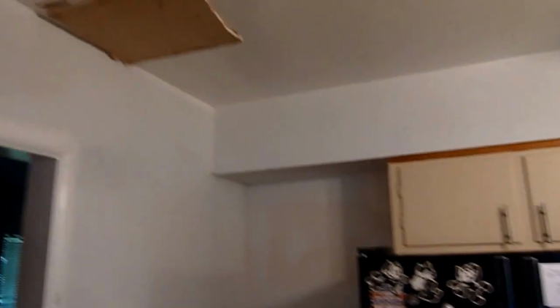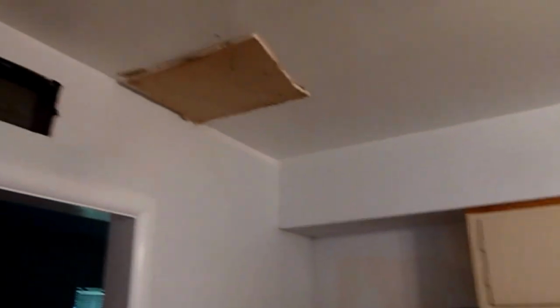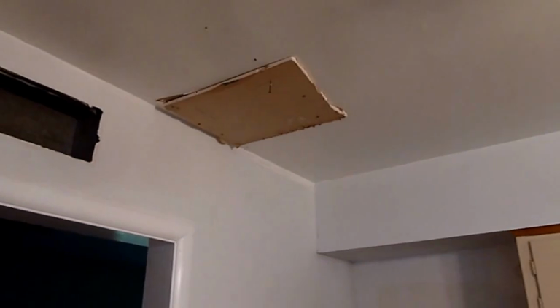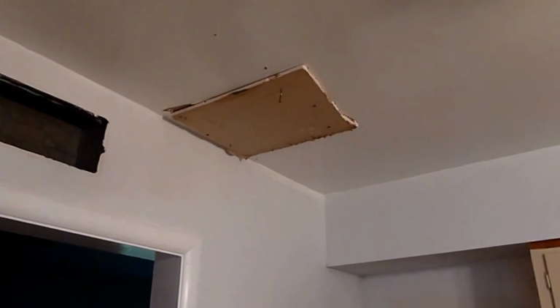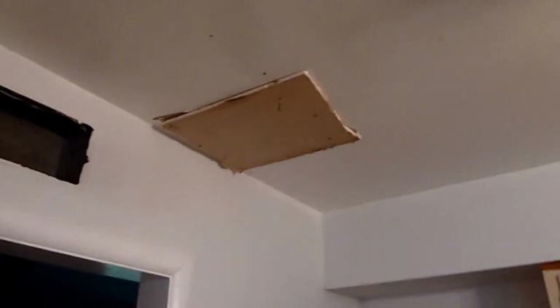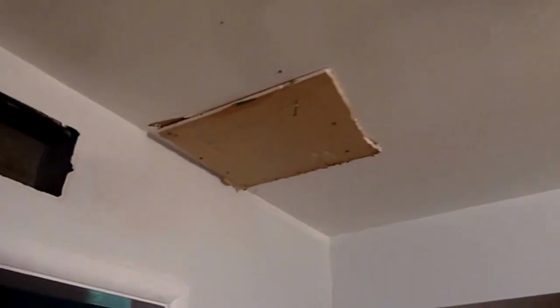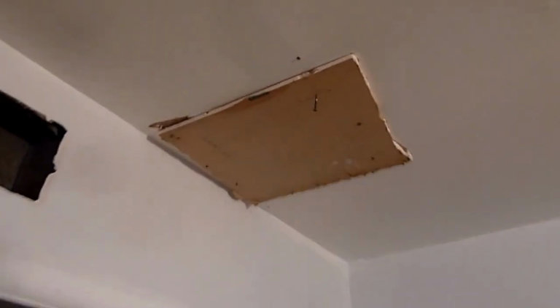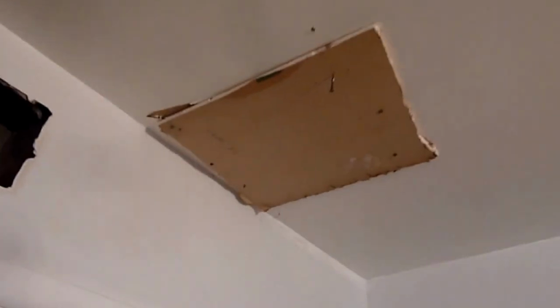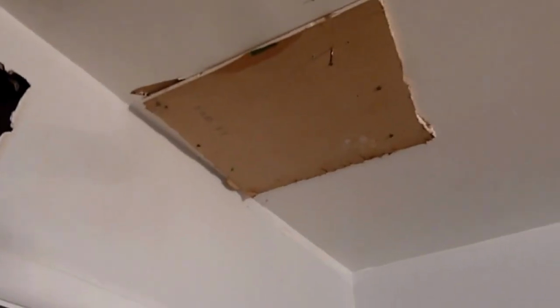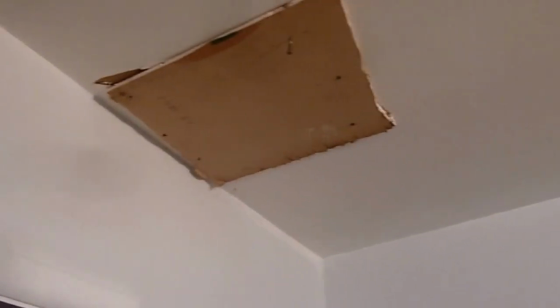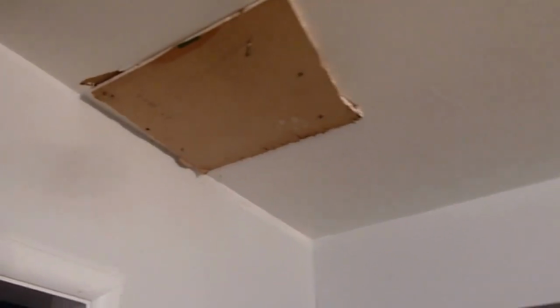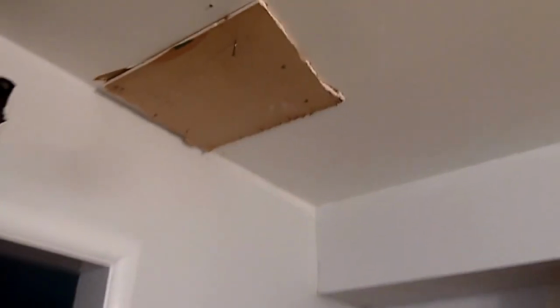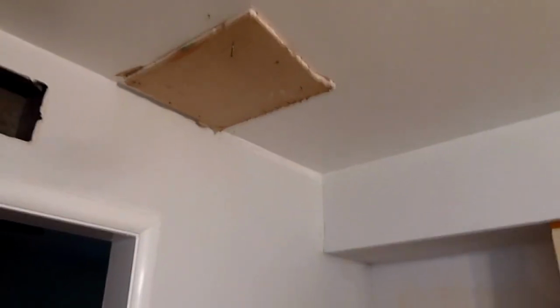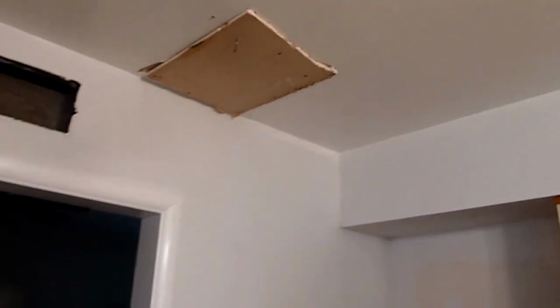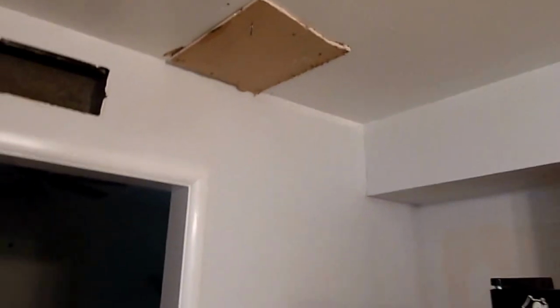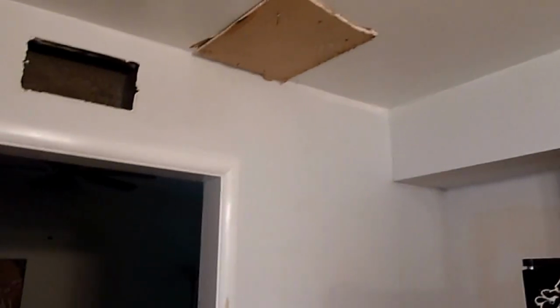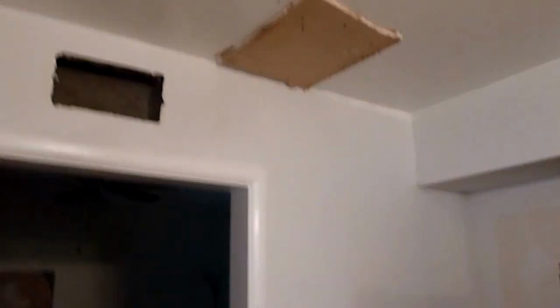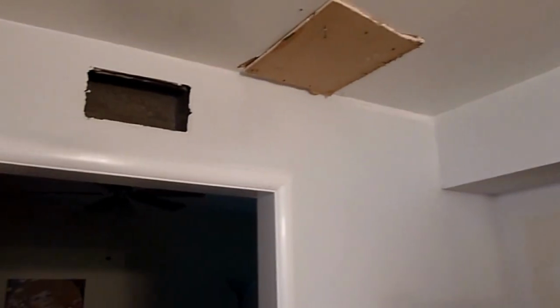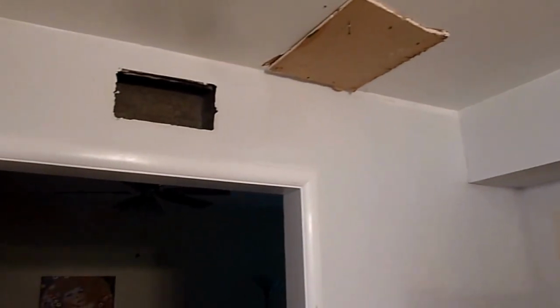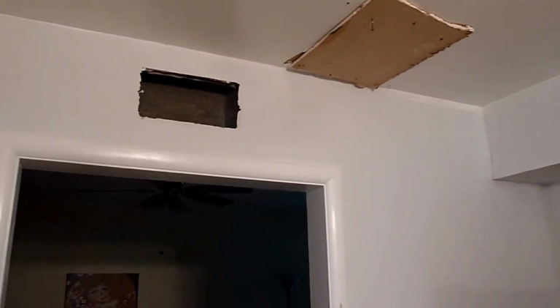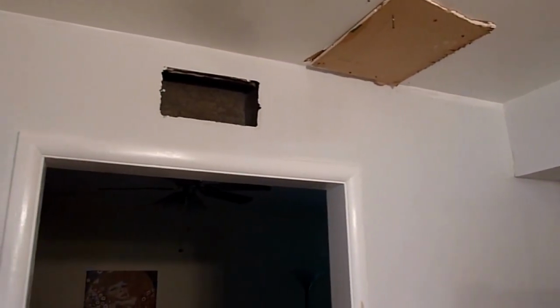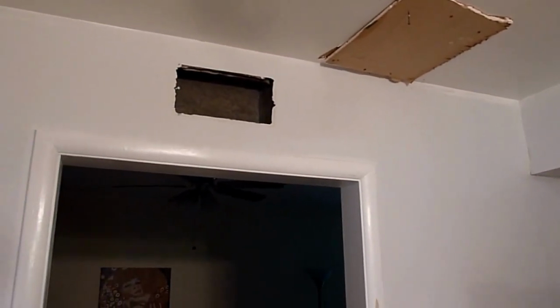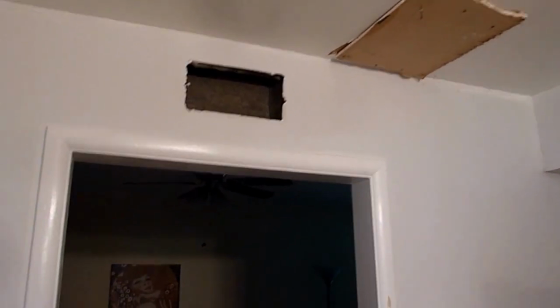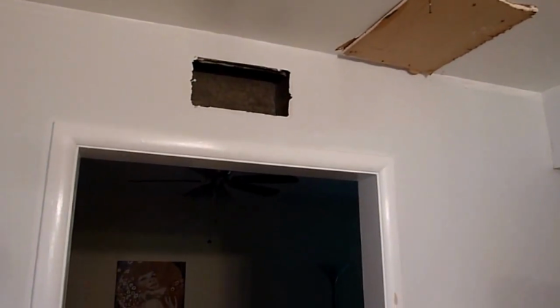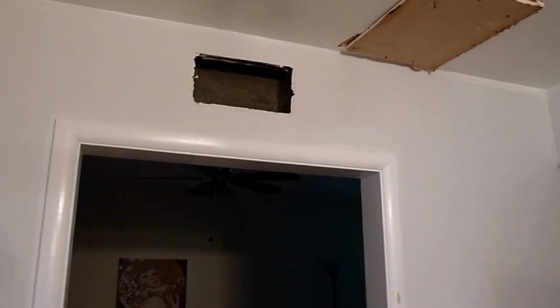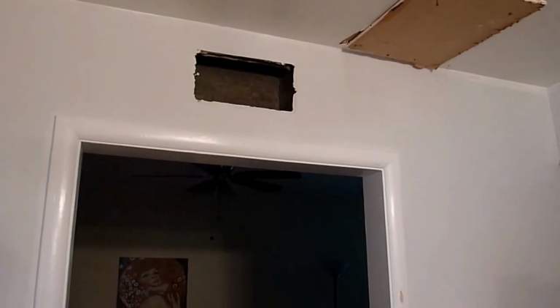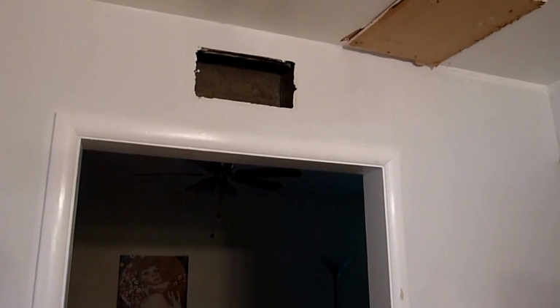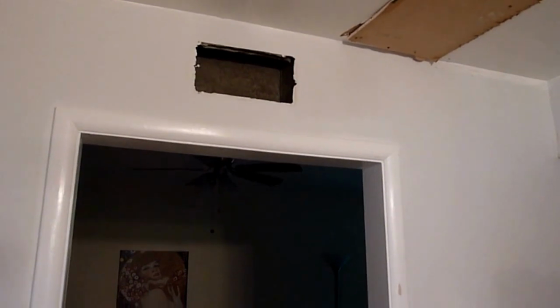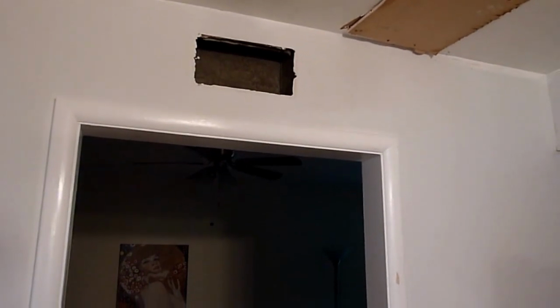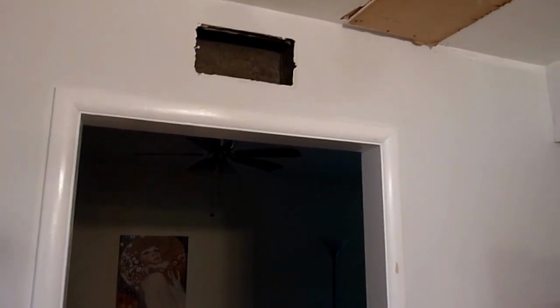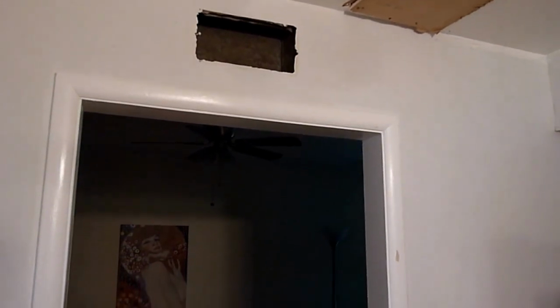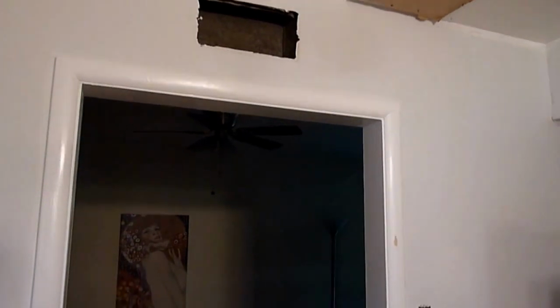This is where my dad fell through the ceiling — we've covered it up with a piece of drywall. I need to get new aluminum grates, preferably silver. The ones that were in here were painted over a bunch.